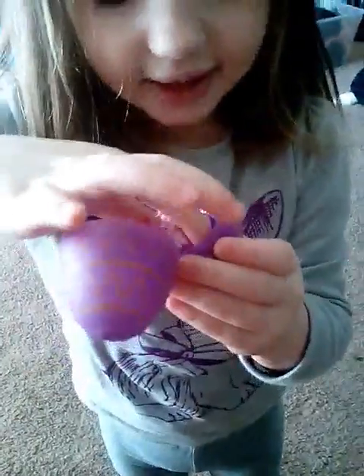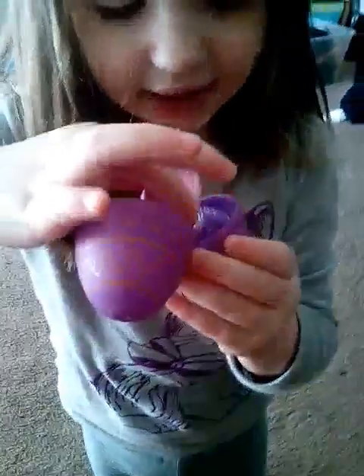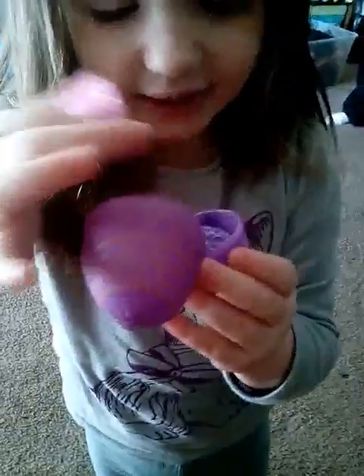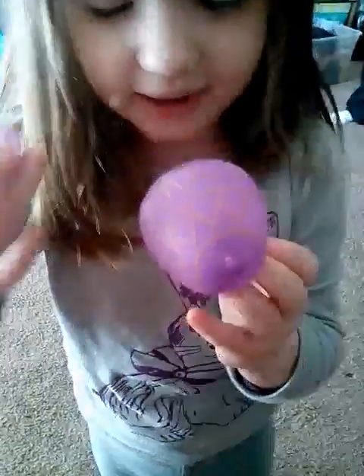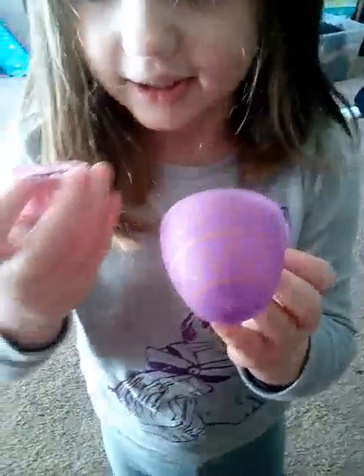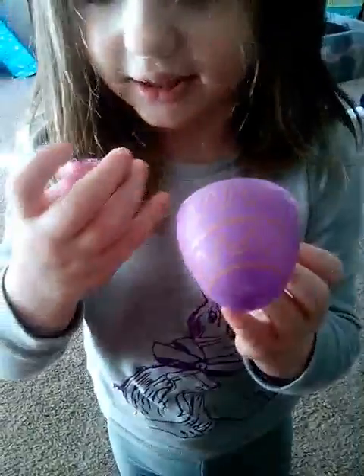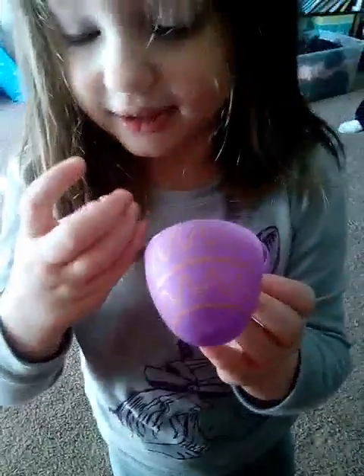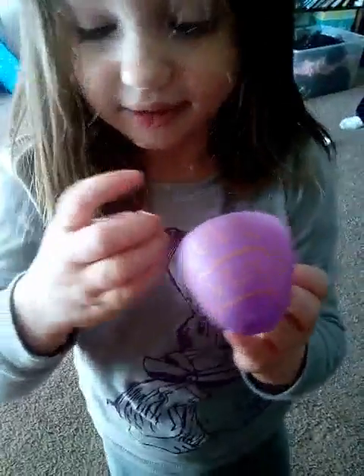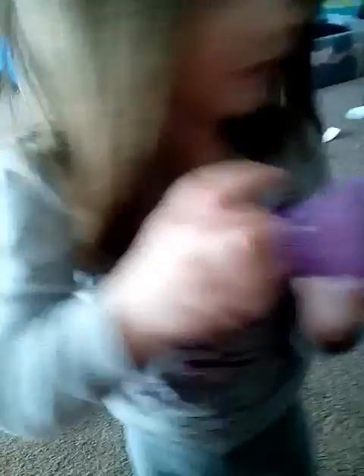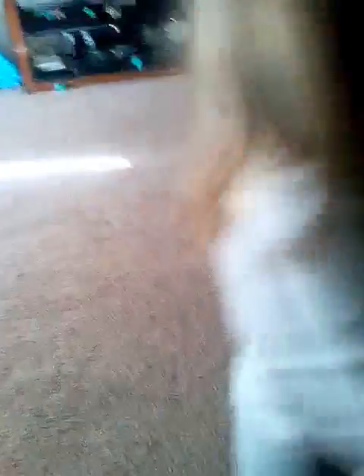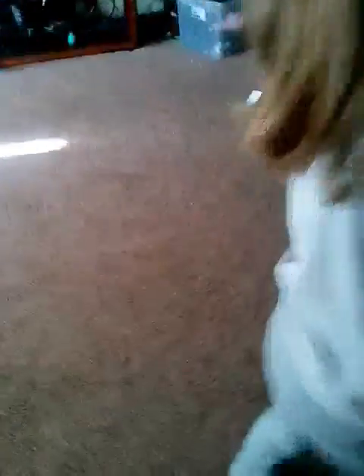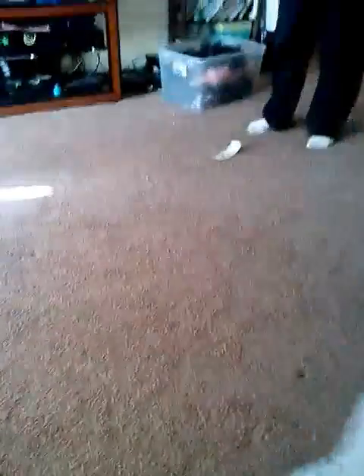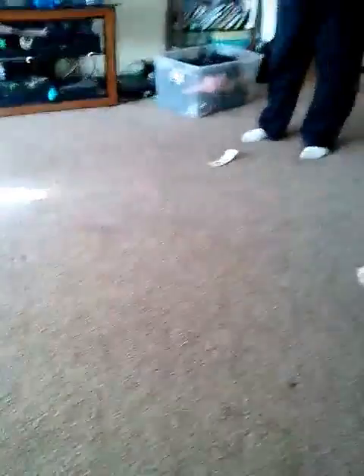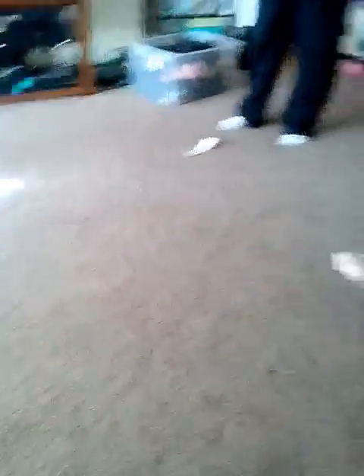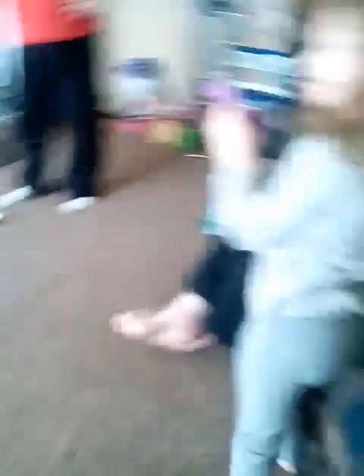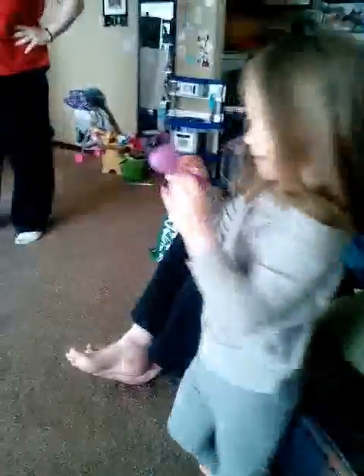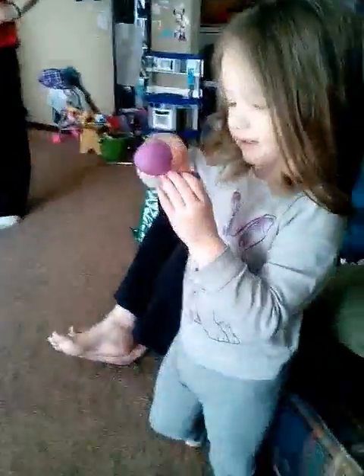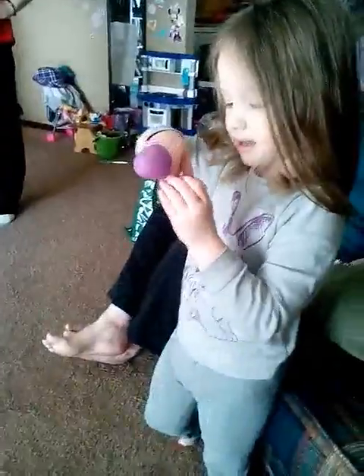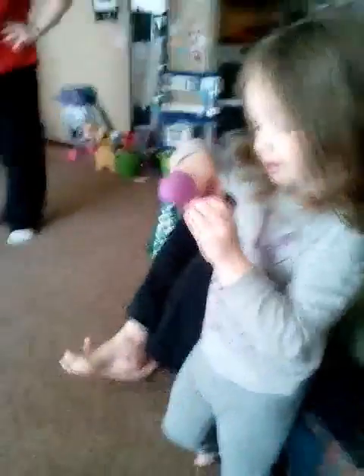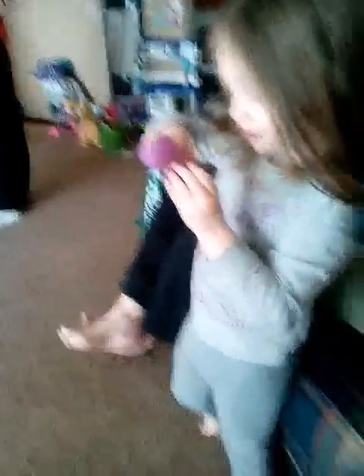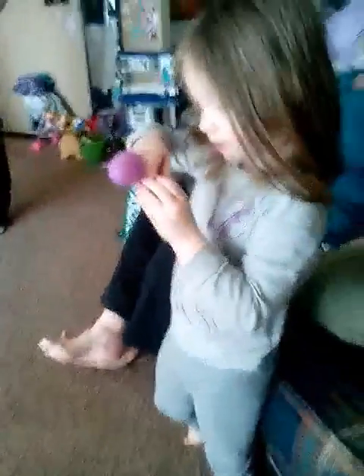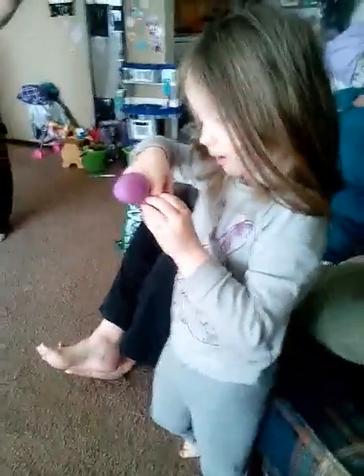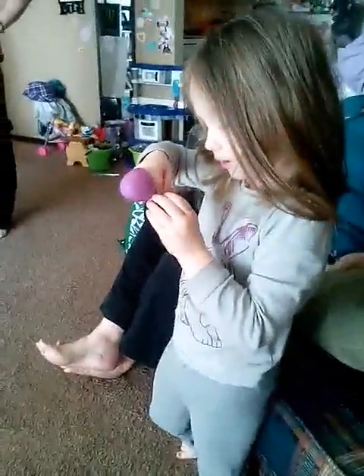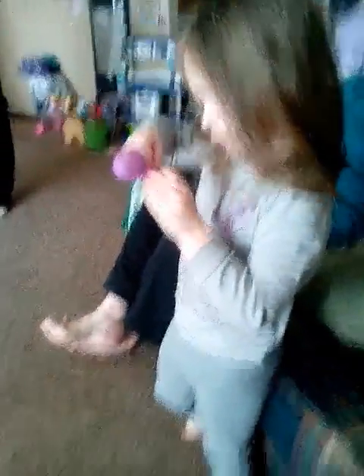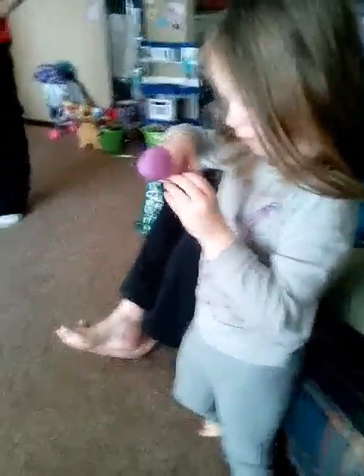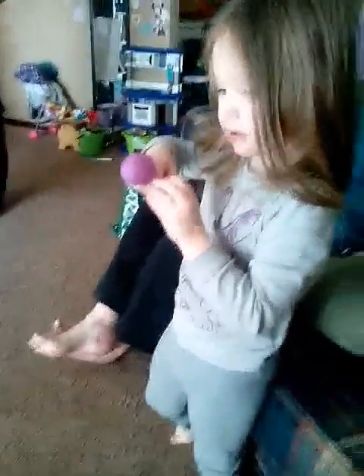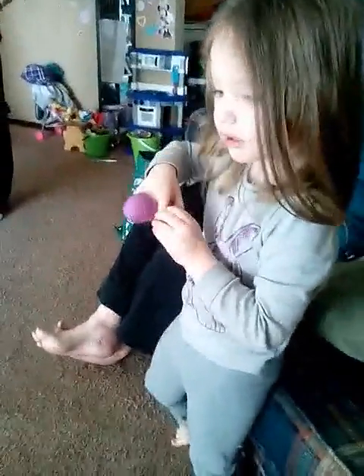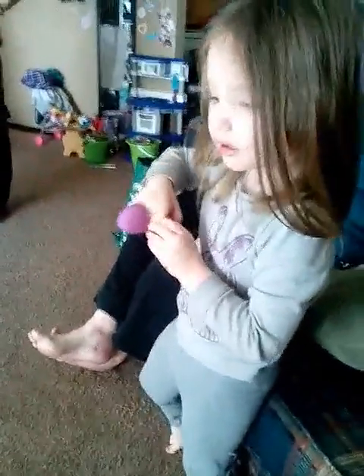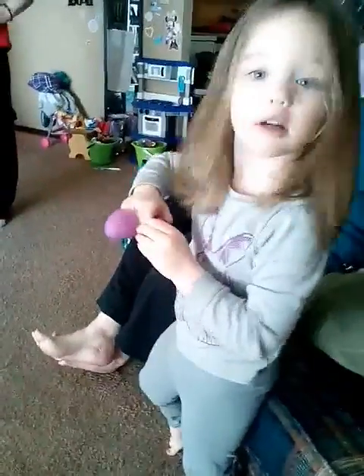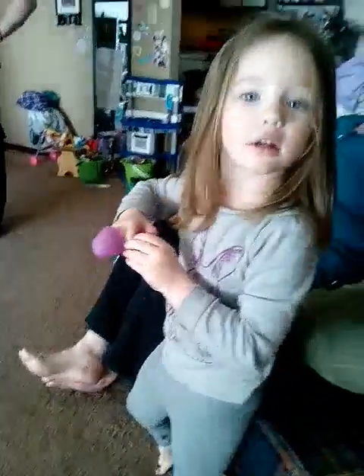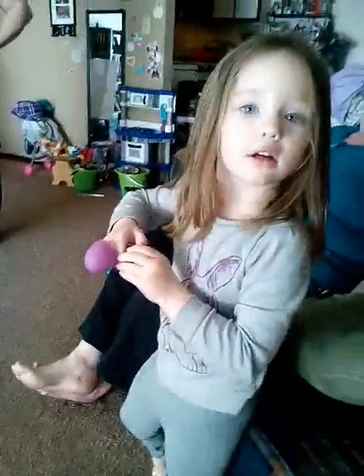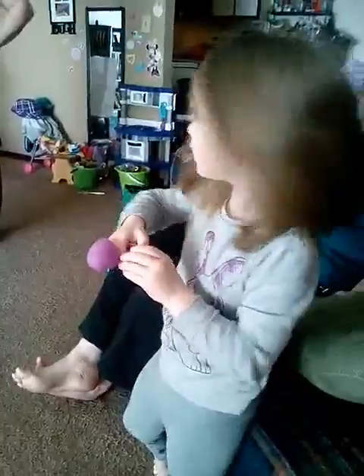Oh my goodness. You know what? You remember? Maybe there's more eggs. Take a look around. Let's see what we can find here.